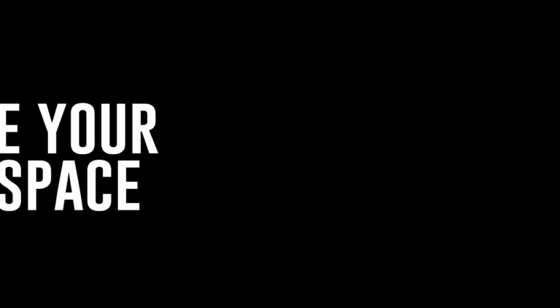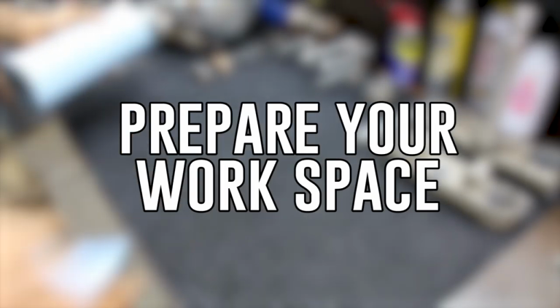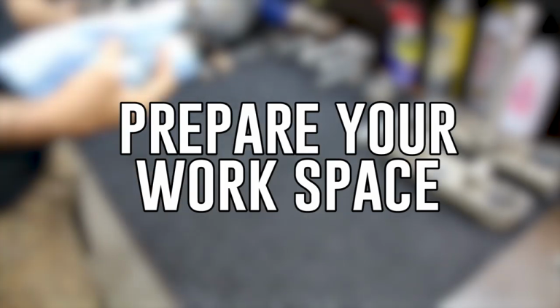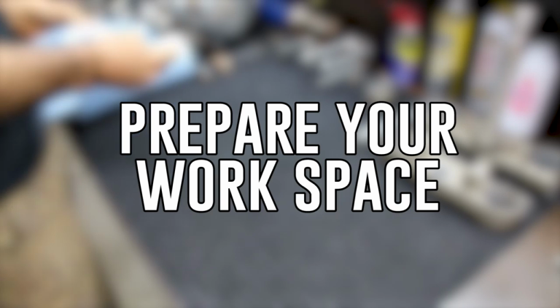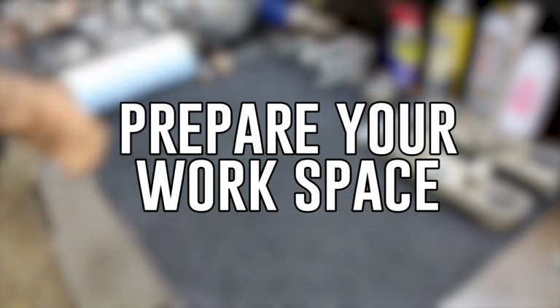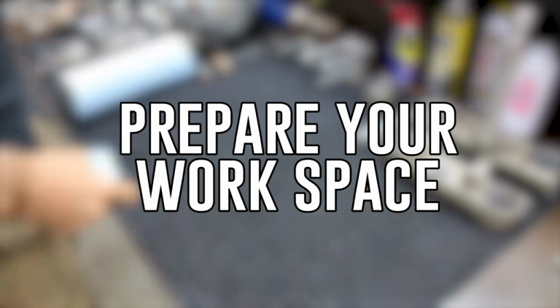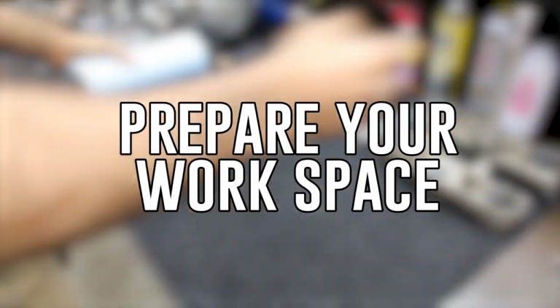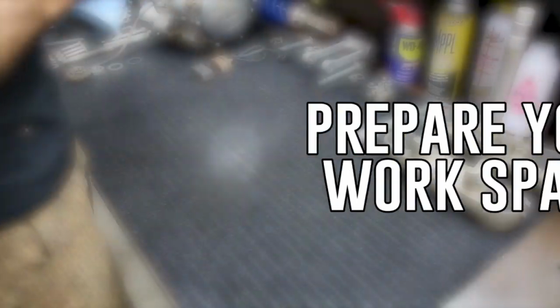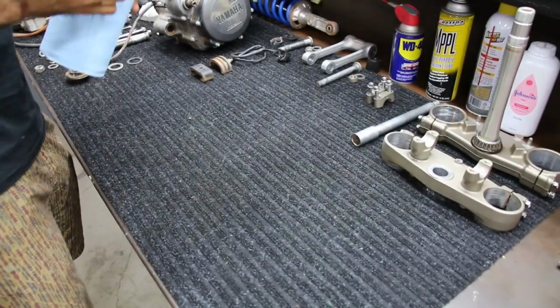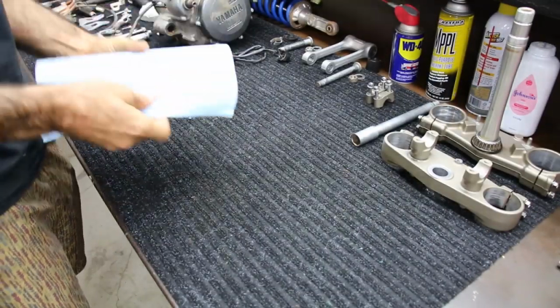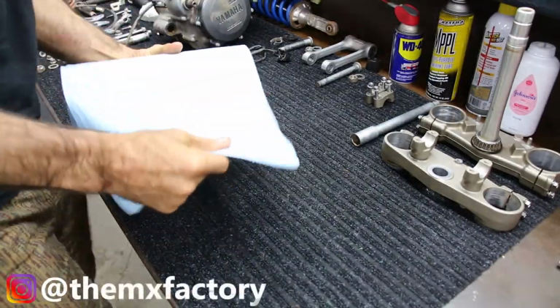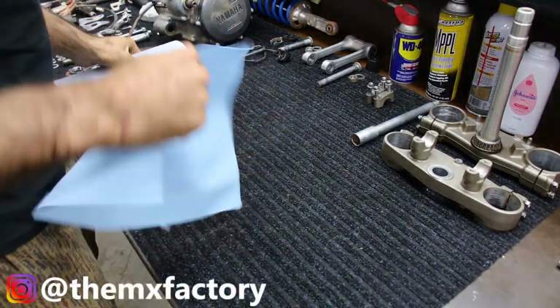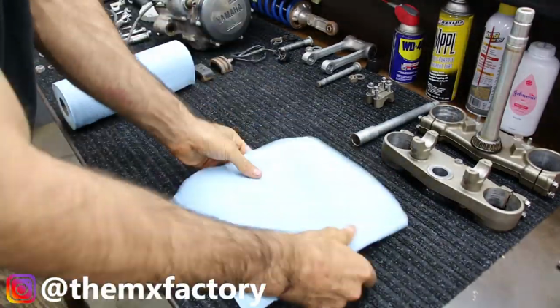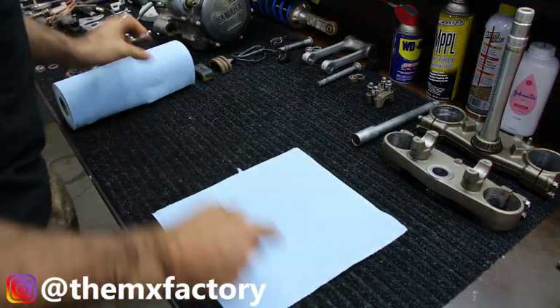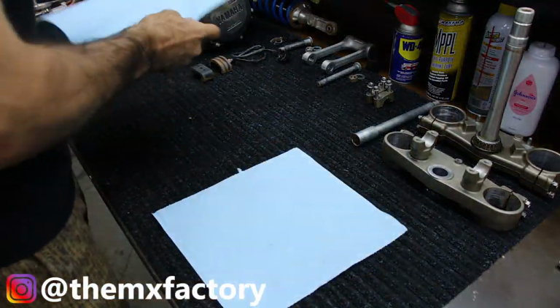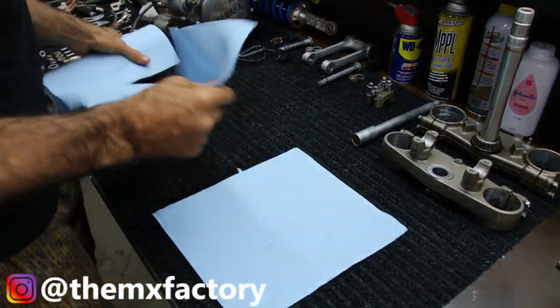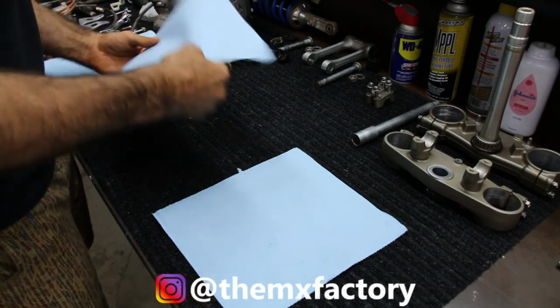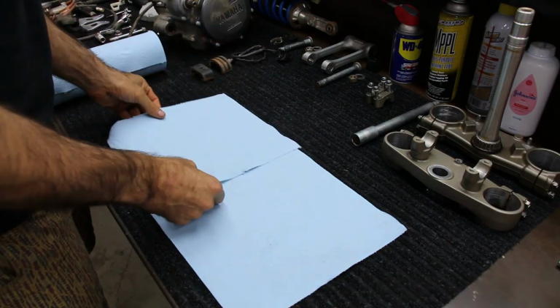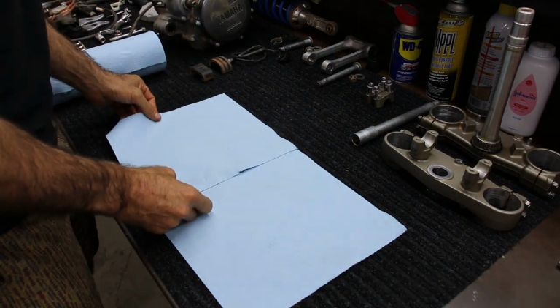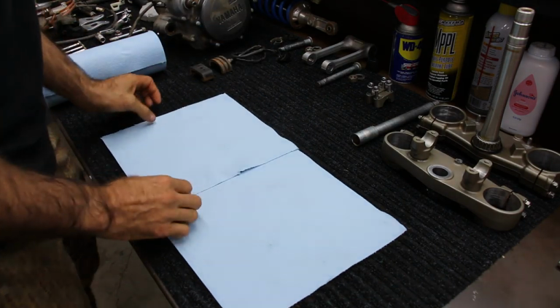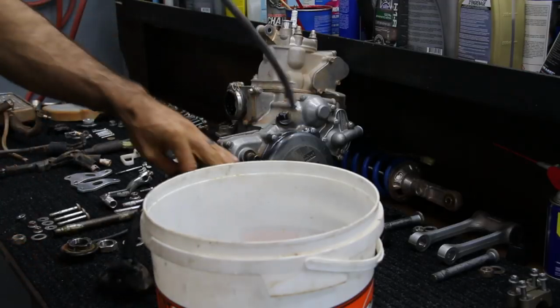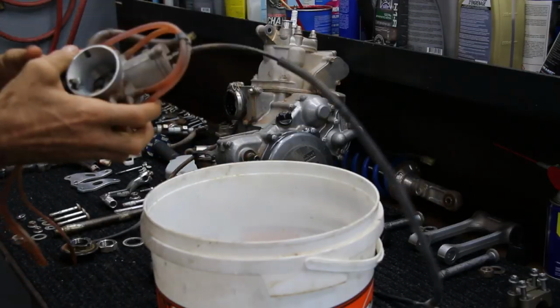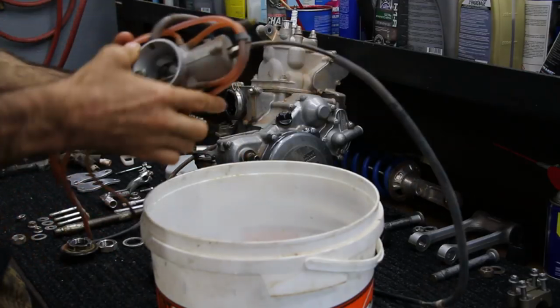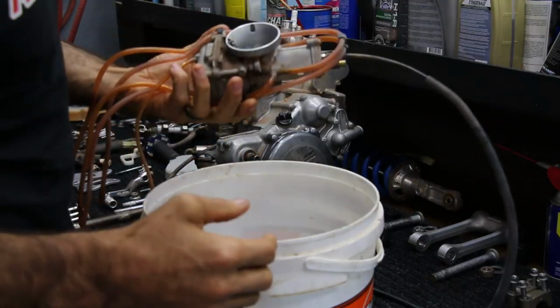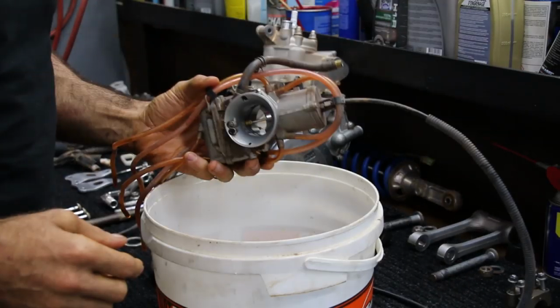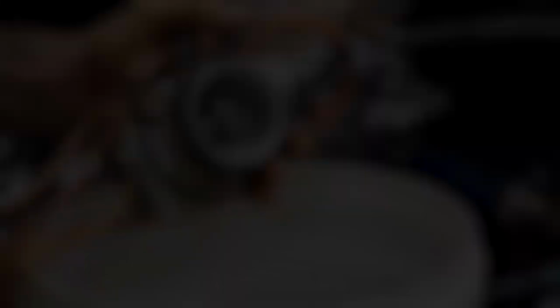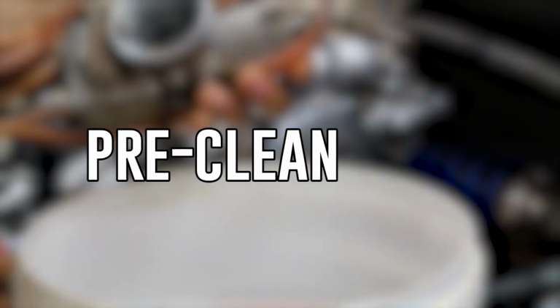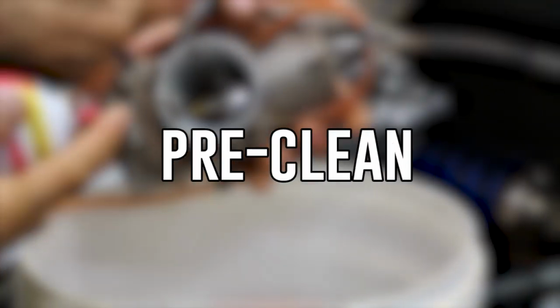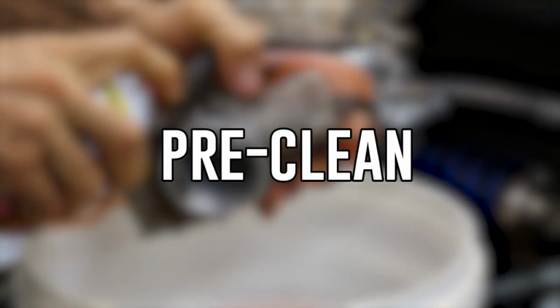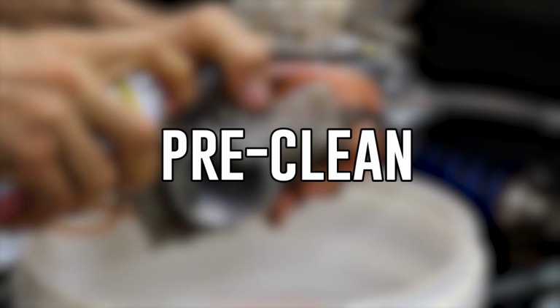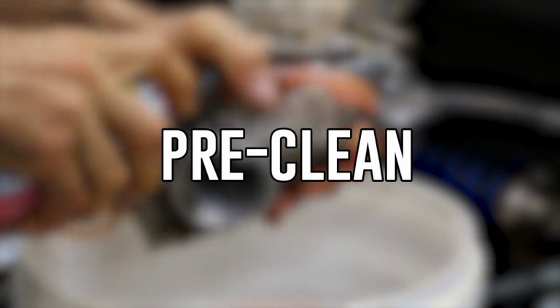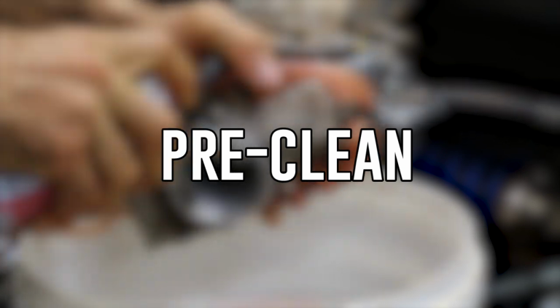First things first, you're going to want to prepare your workspace. I like to use these blue paper towels — they're thick and it just keeps everything nice and clean and organized looking. I also use a bucket on the top of my workbench to get into this step, which is pre-cleaning the carburetor.